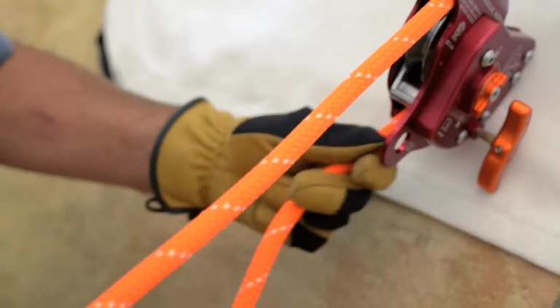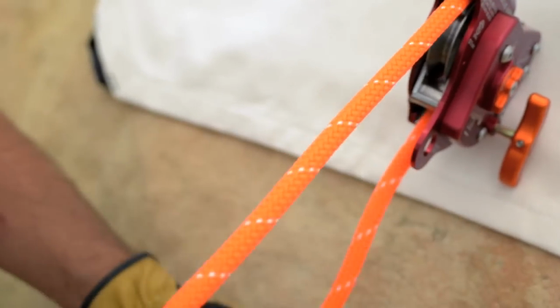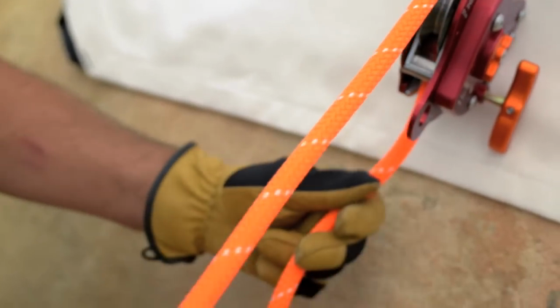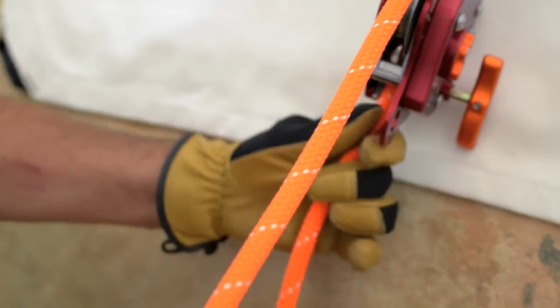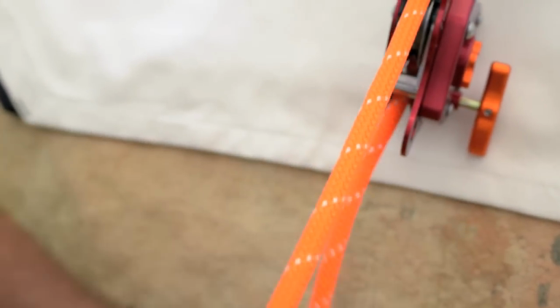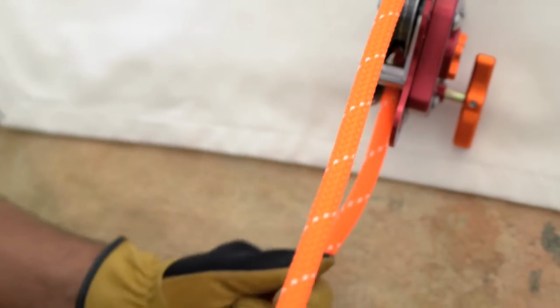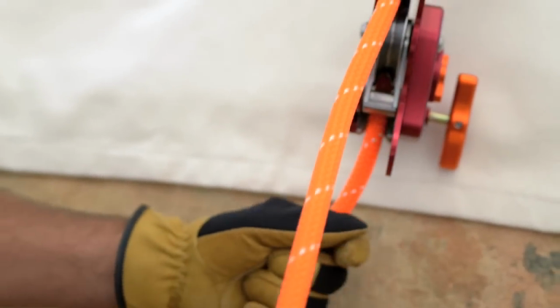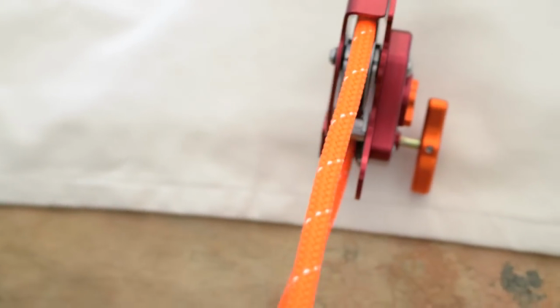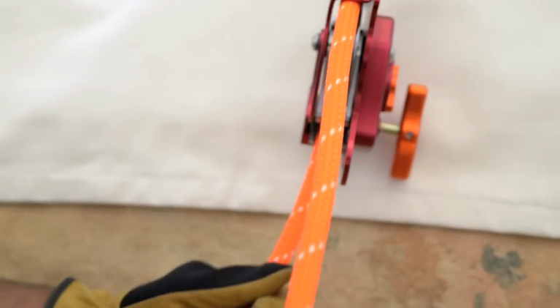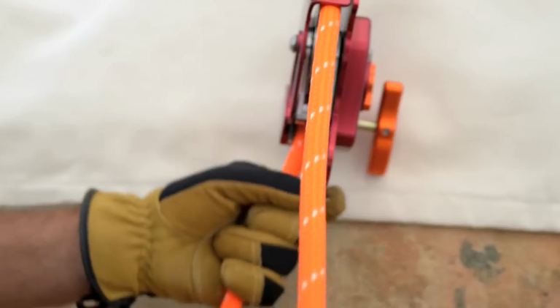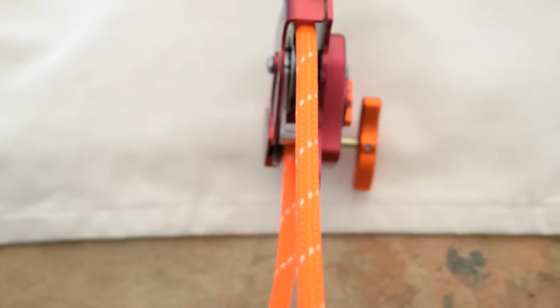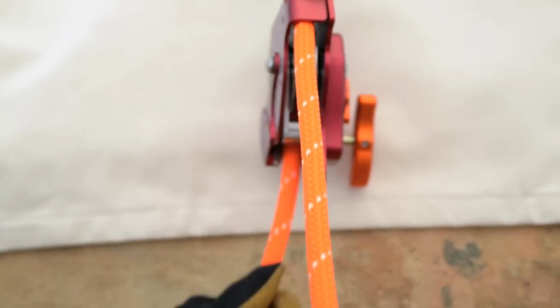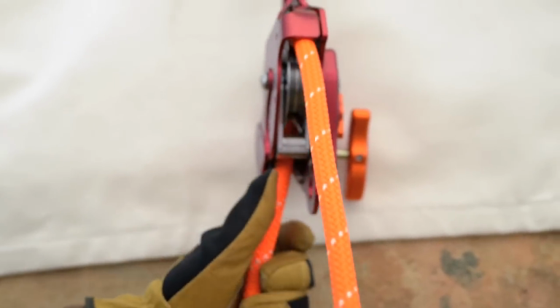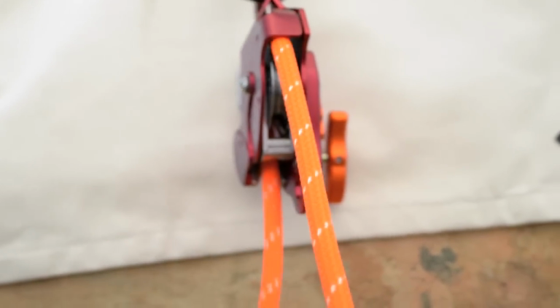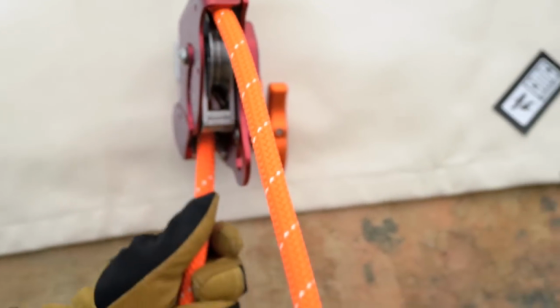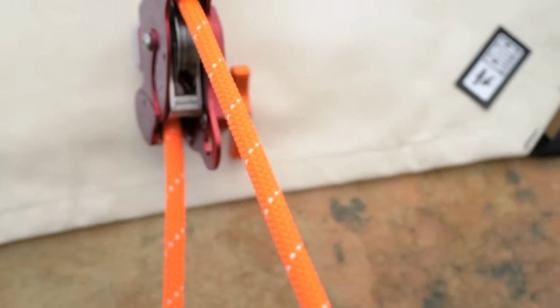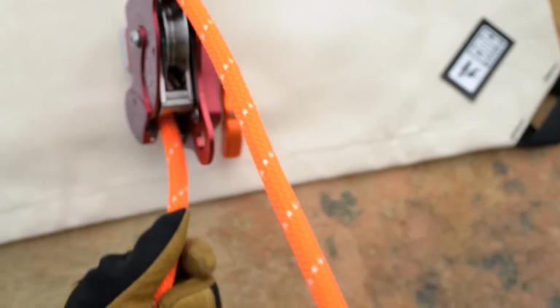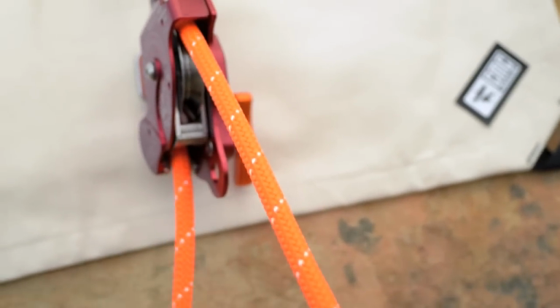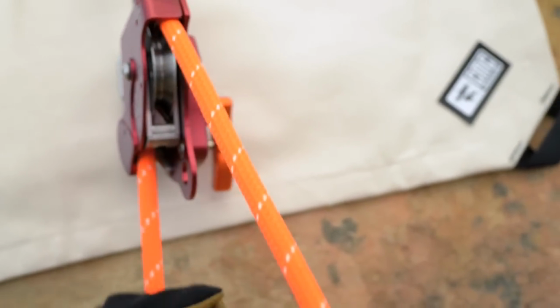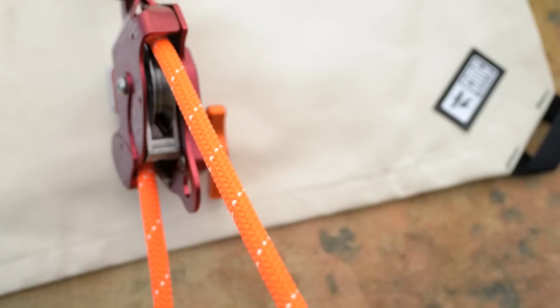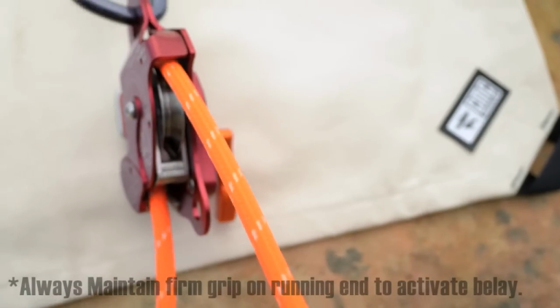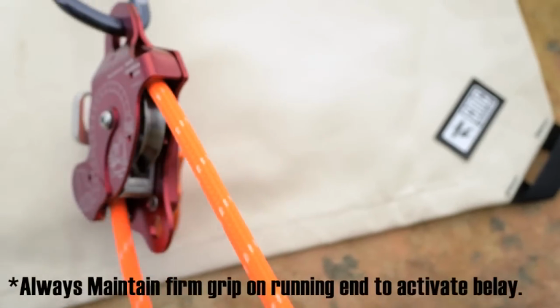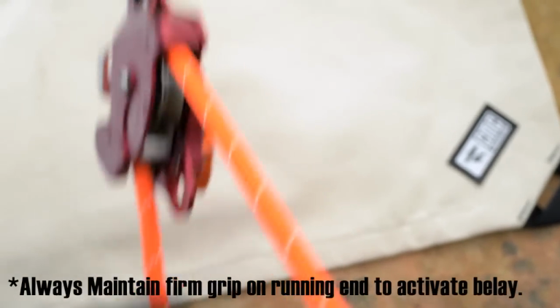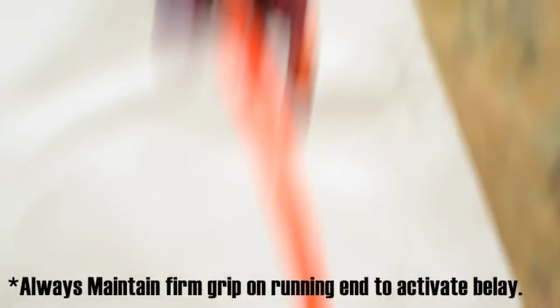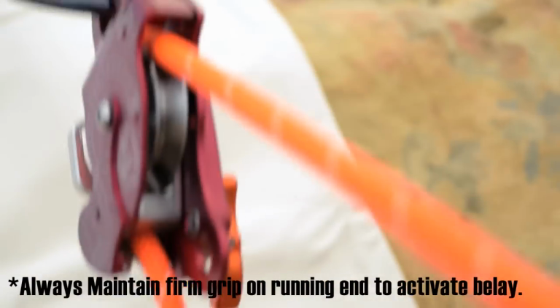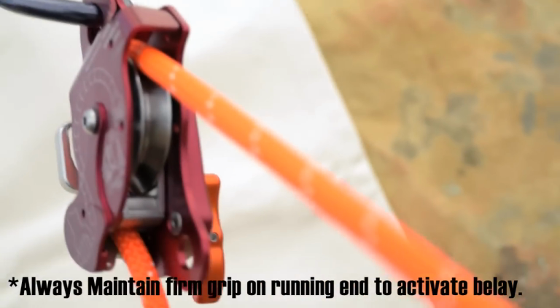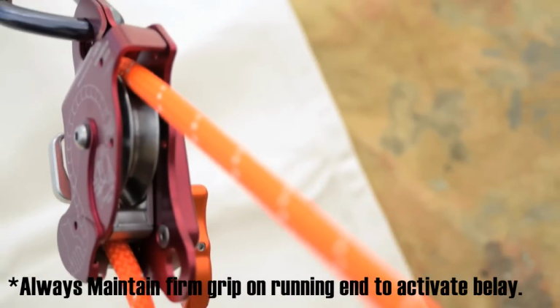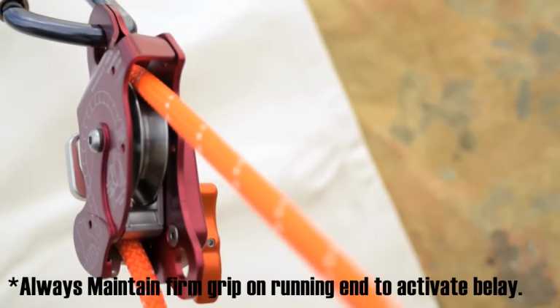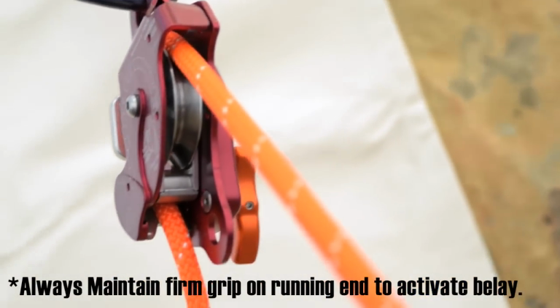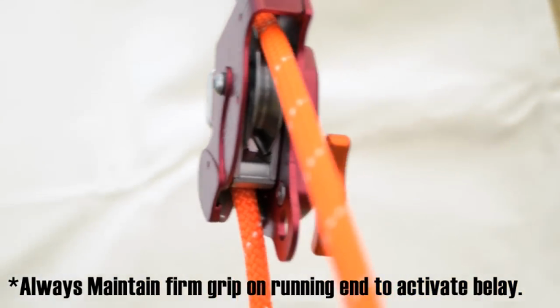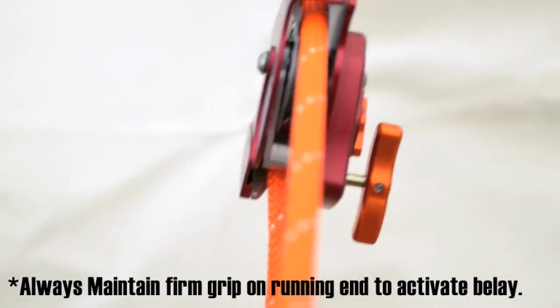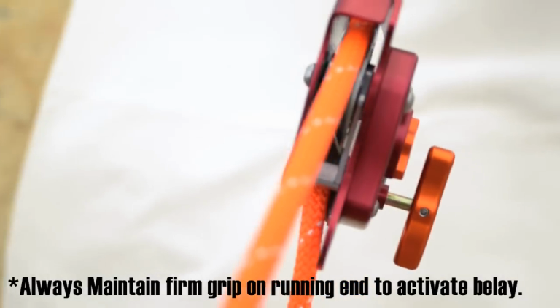The idea is to feed the rope in so that it's unseated from the top of the shiv. By keeping it unseated, you can actually keep up with your main lowering system. If something should happen, the device will still engage and stop the load from additional travel.